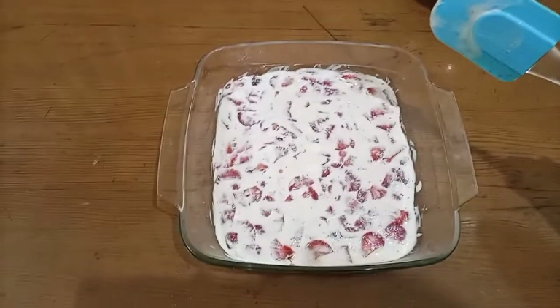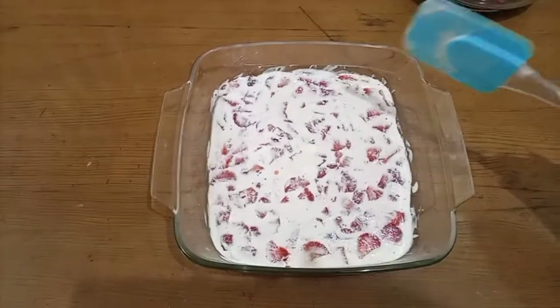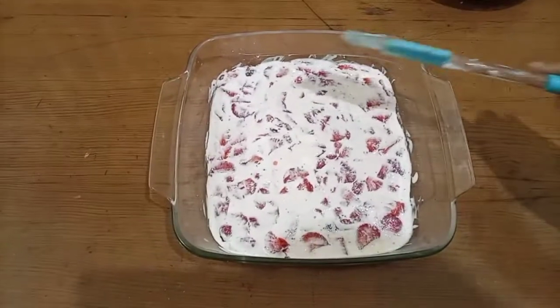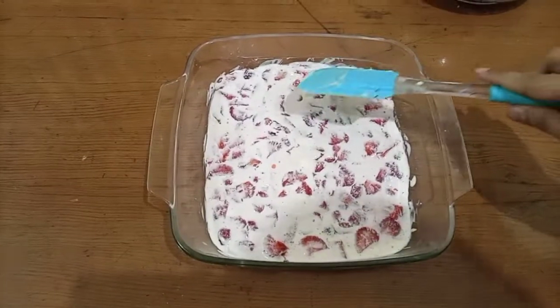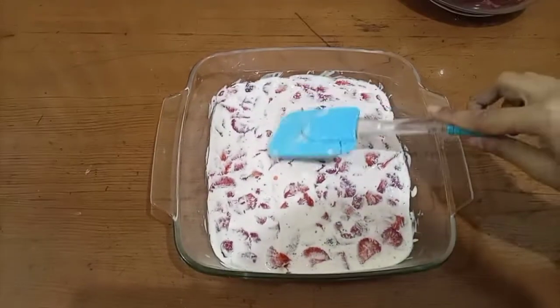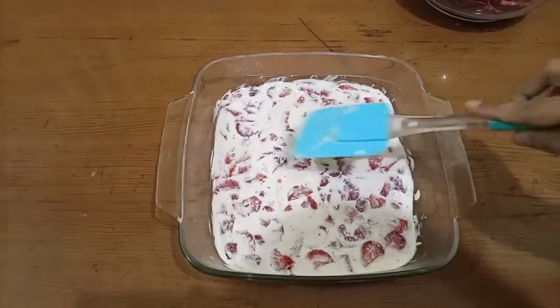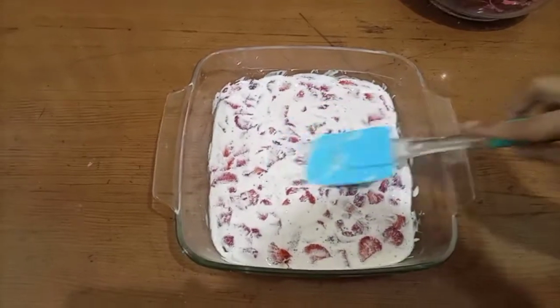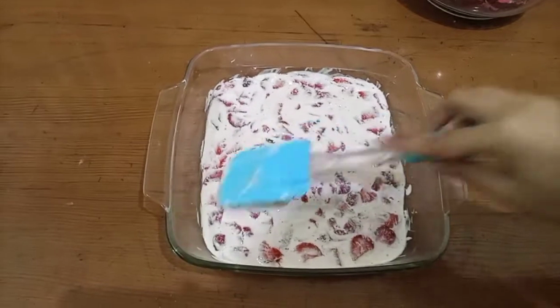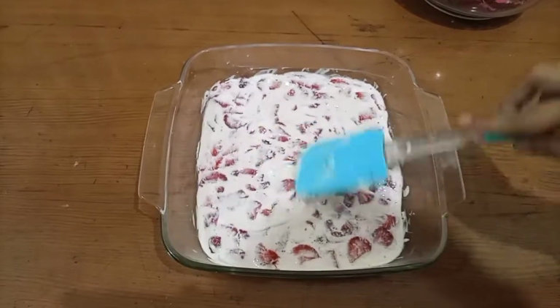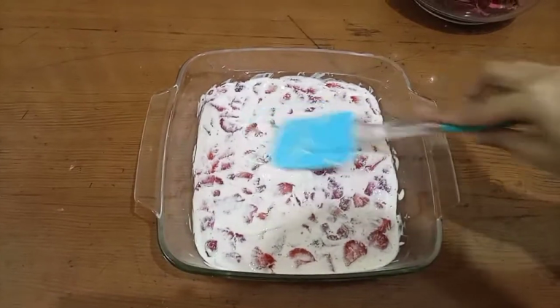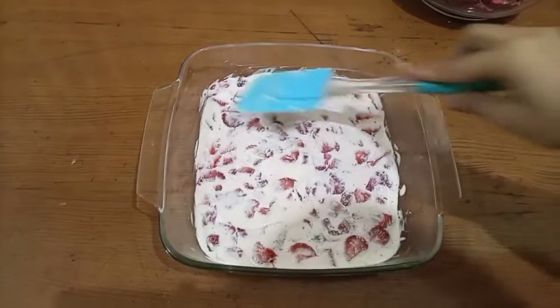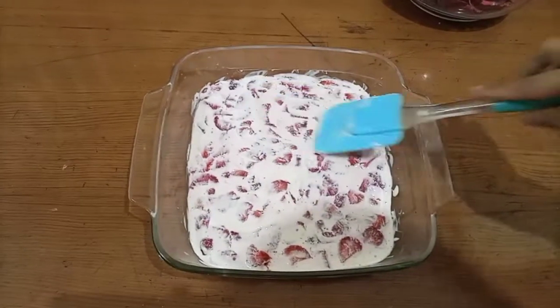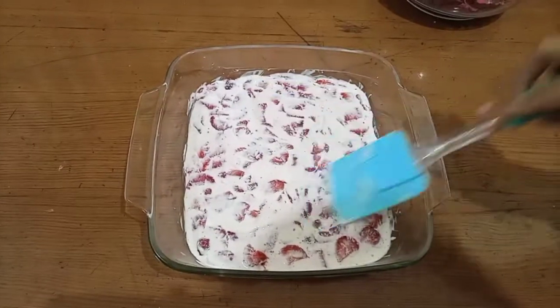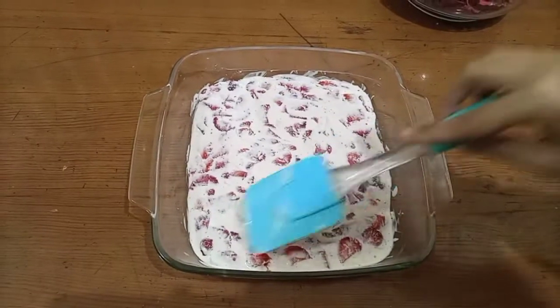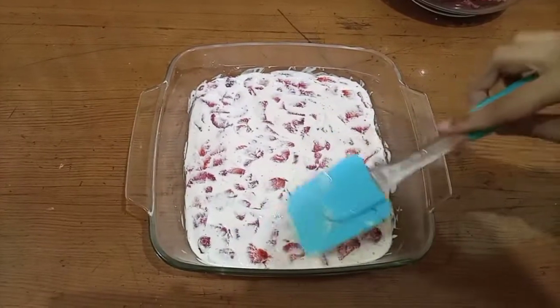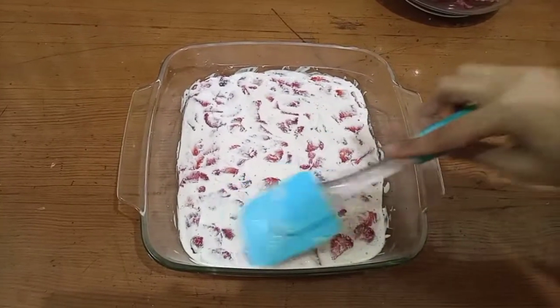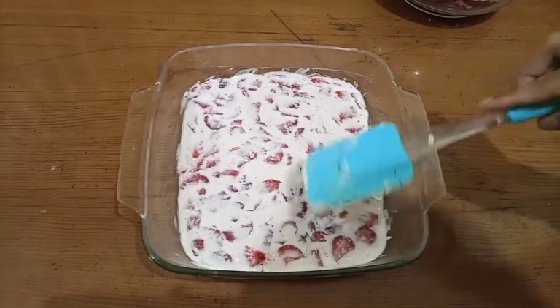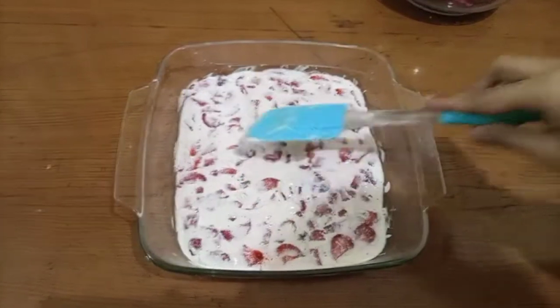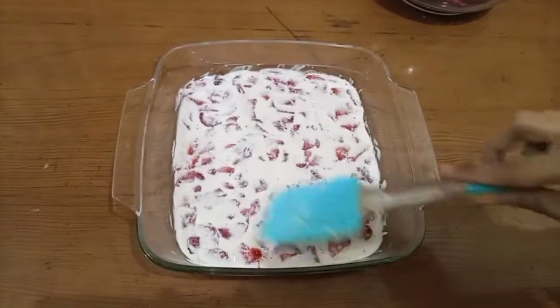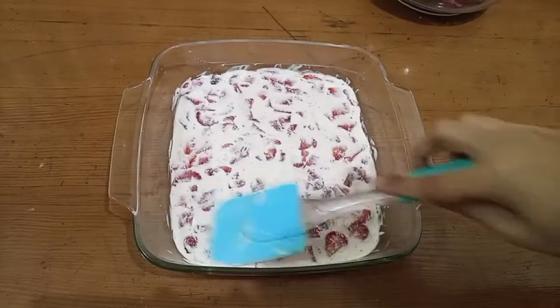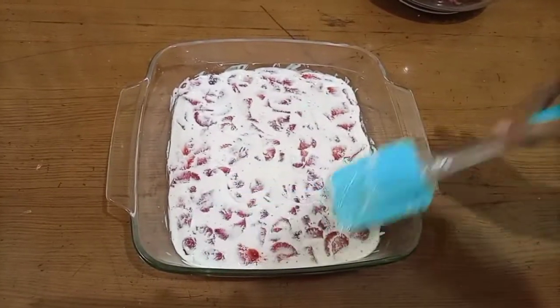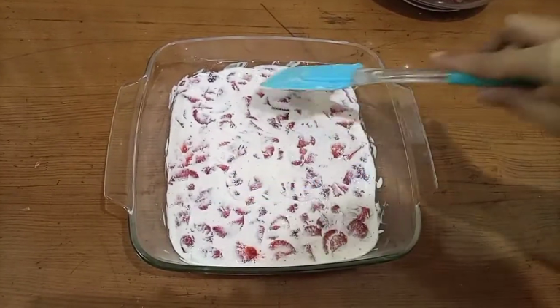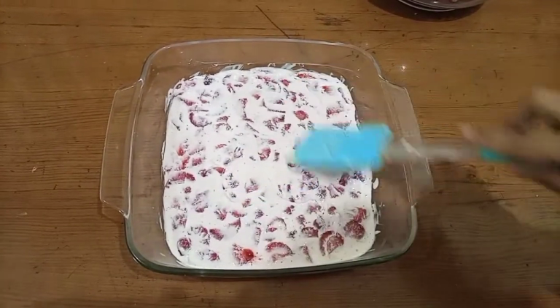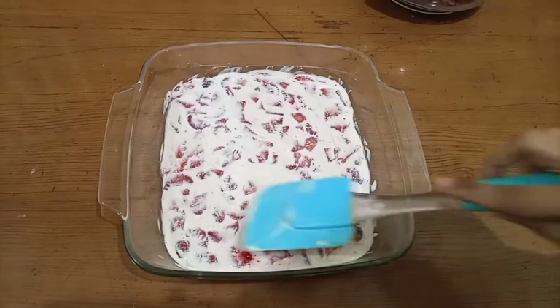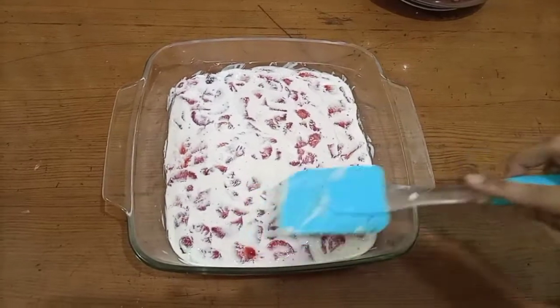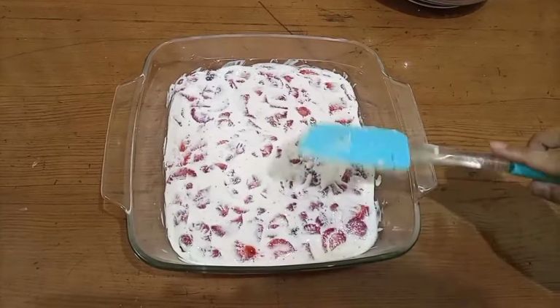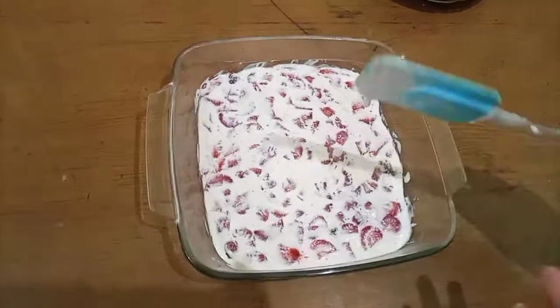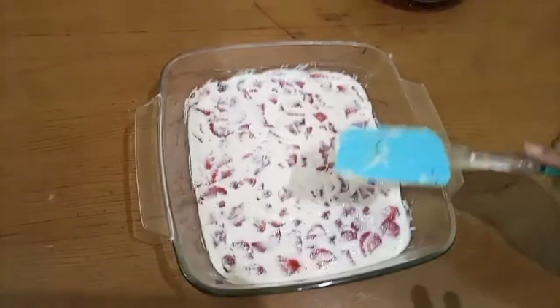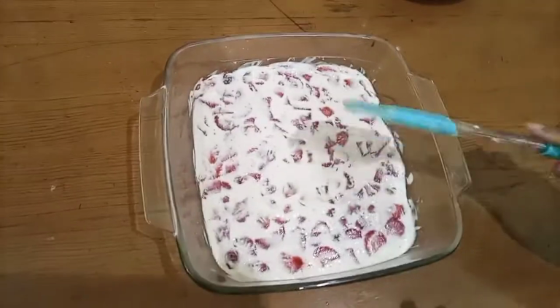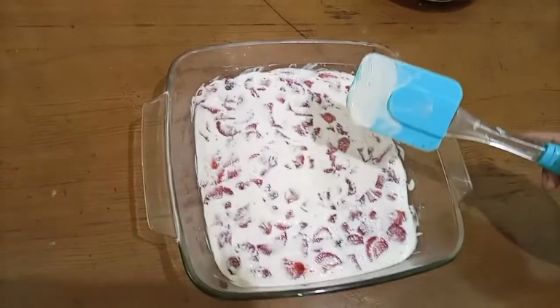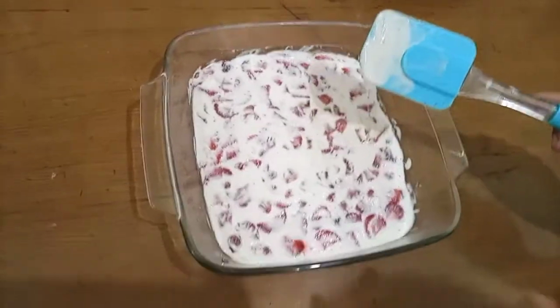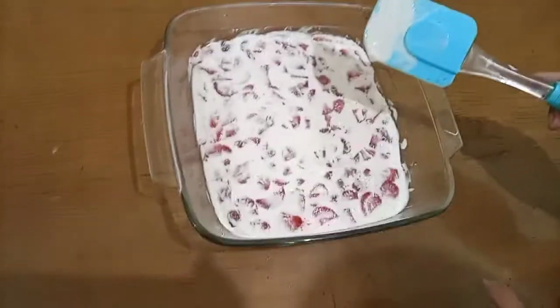I spread the cream and strawberries over the biscuit base. Now I will keep it in the fridge for 5 minutes.